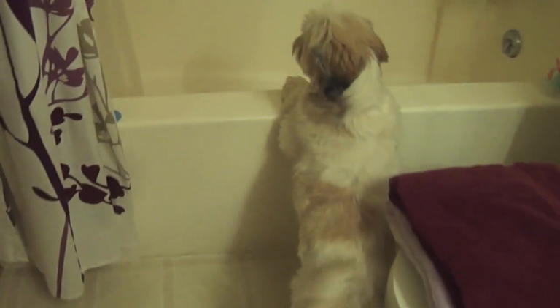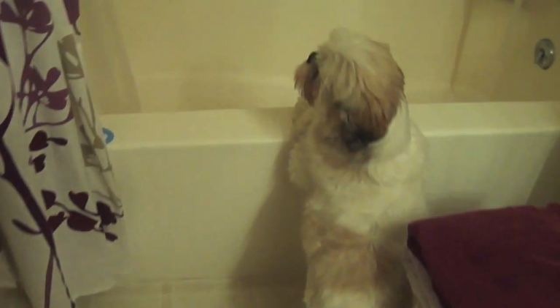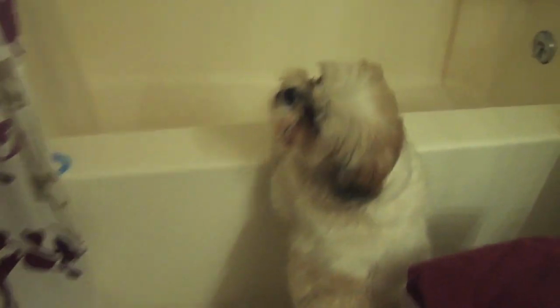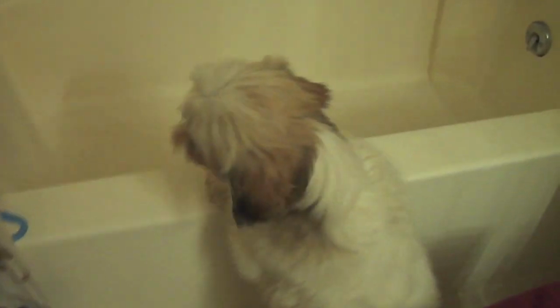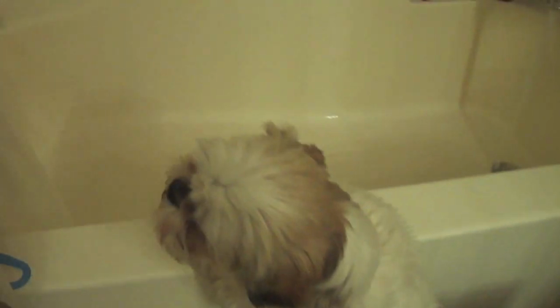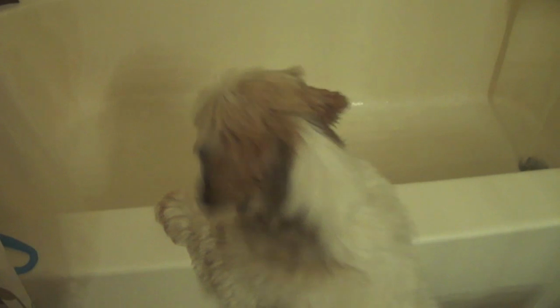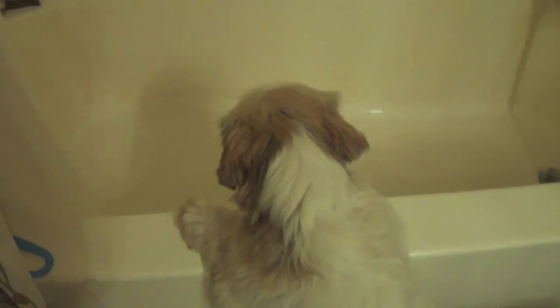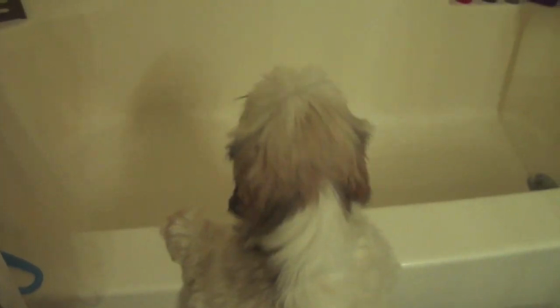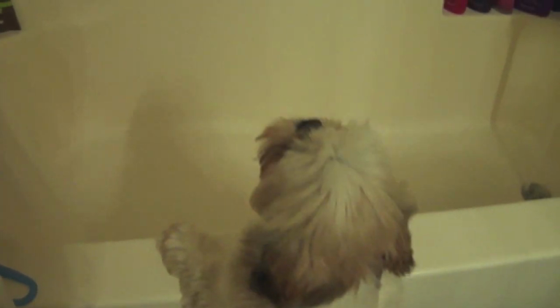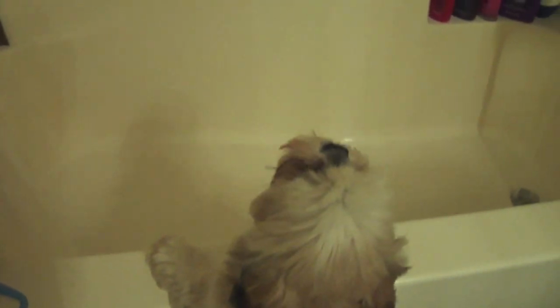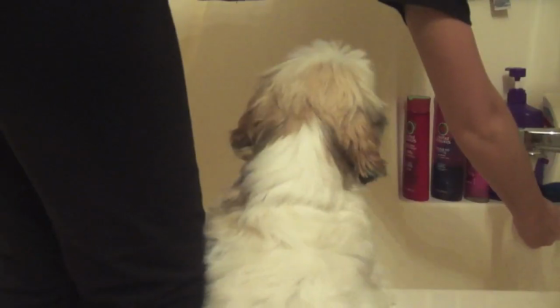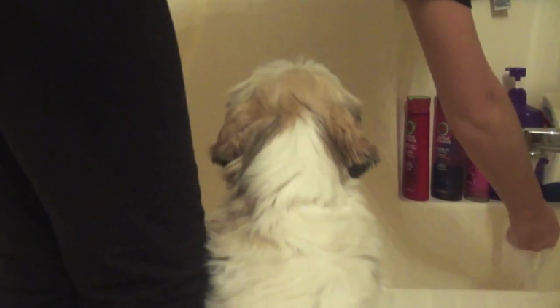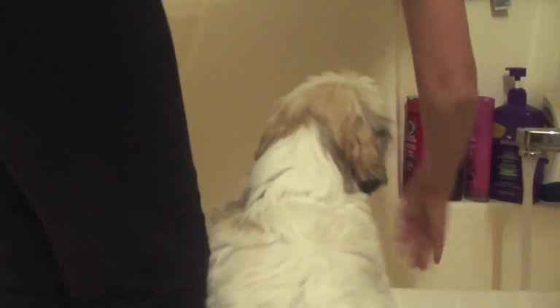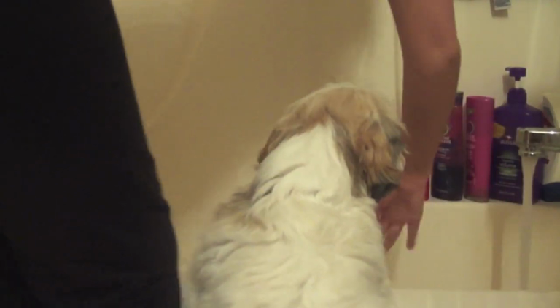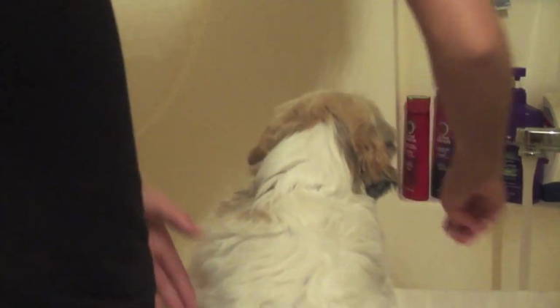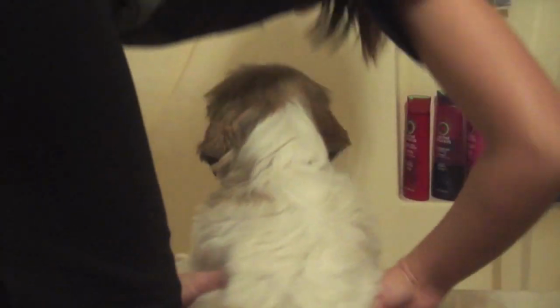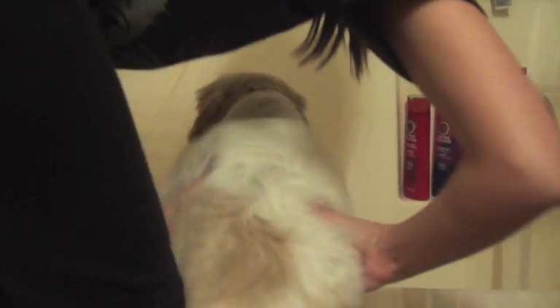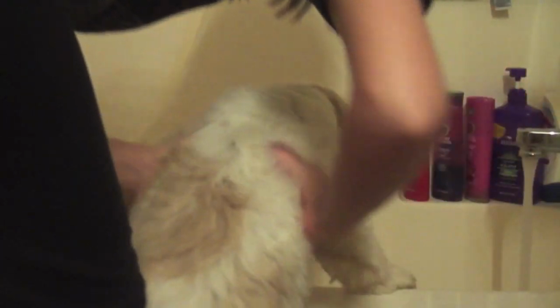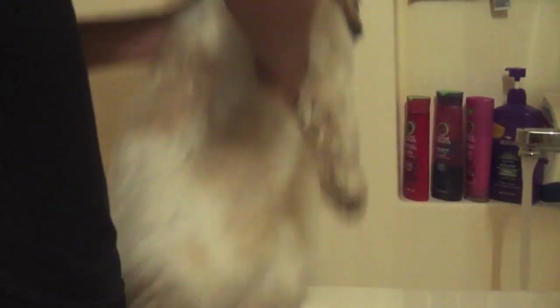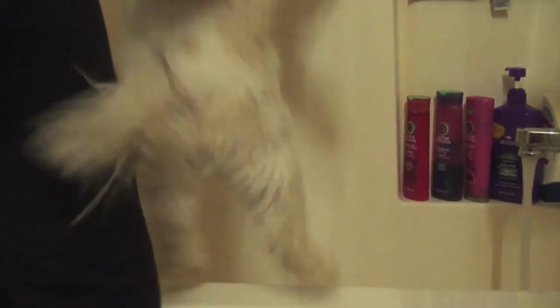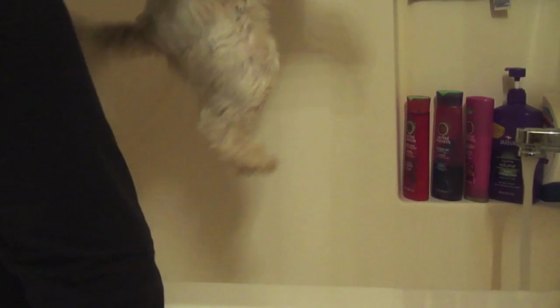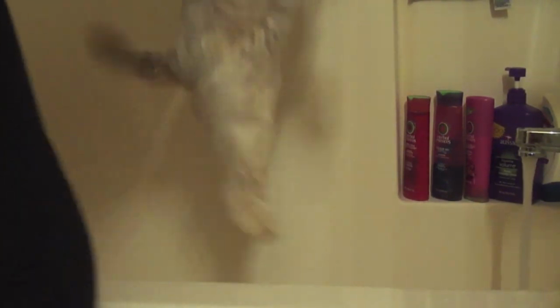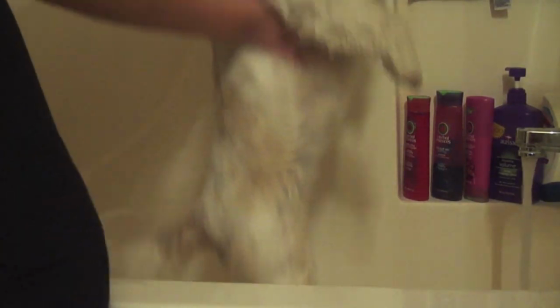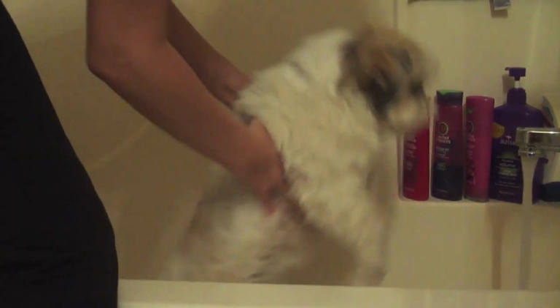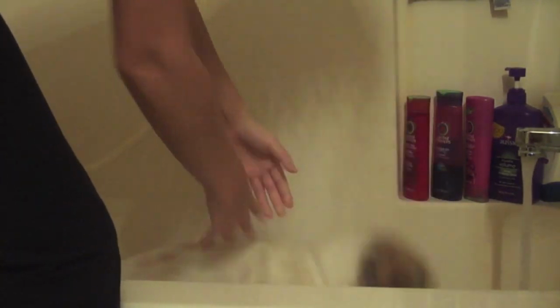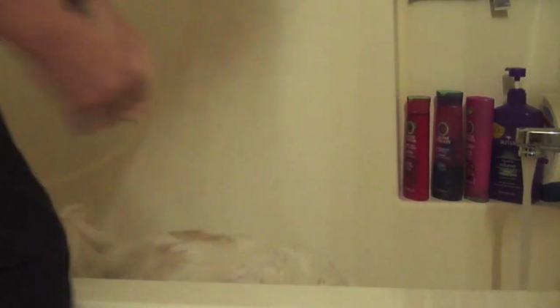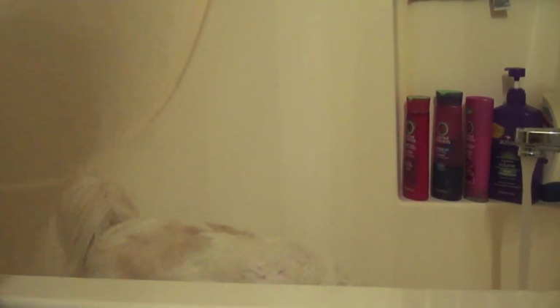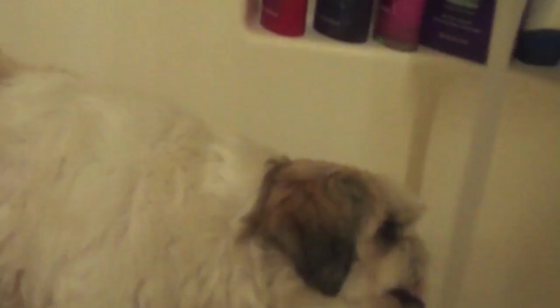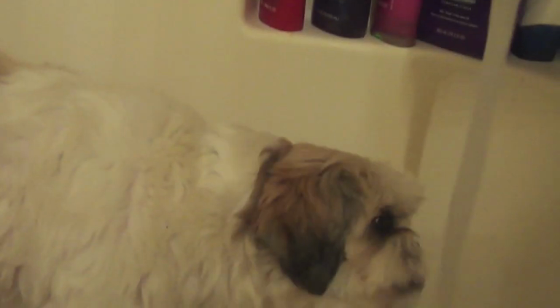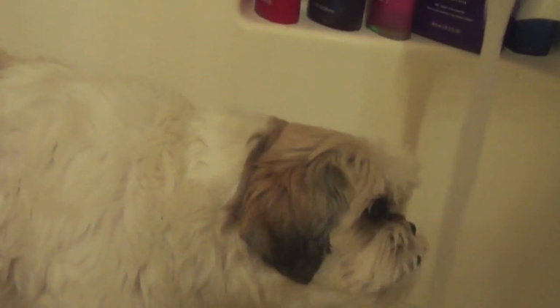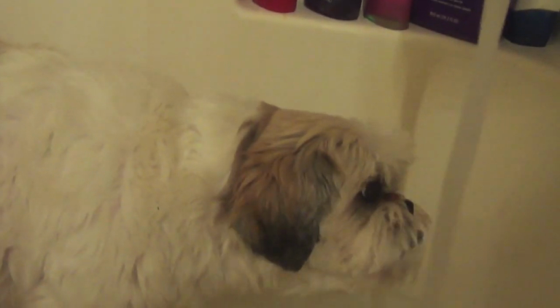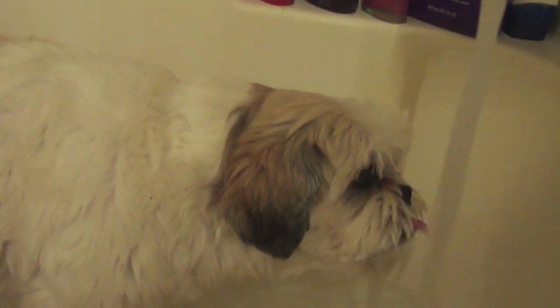We're ready for our bath — just put them in there. My dog really likes baths, so it just depends on if your dog likes them or not.